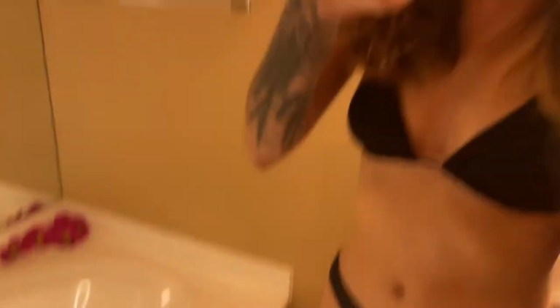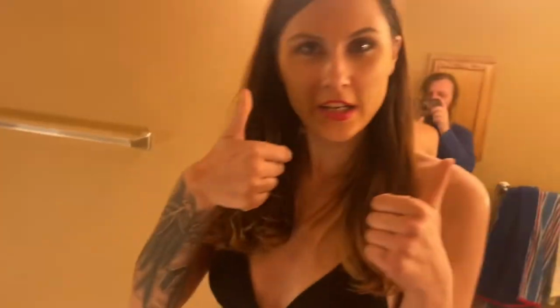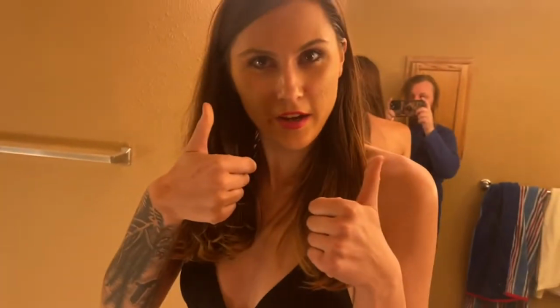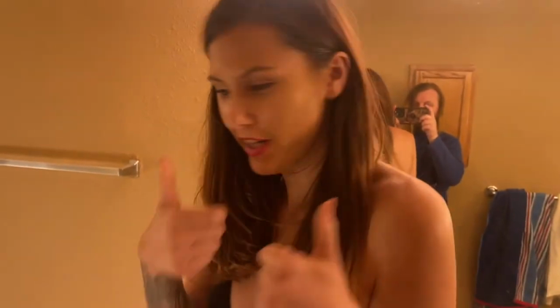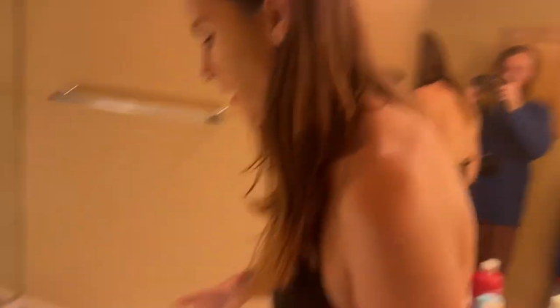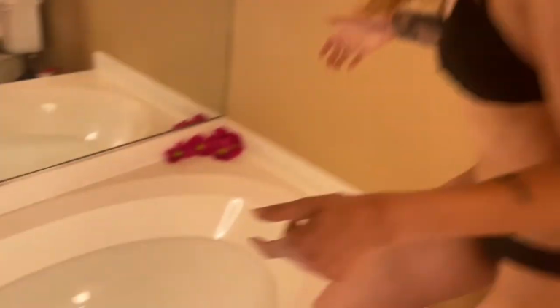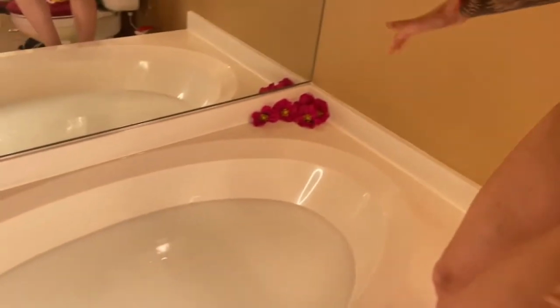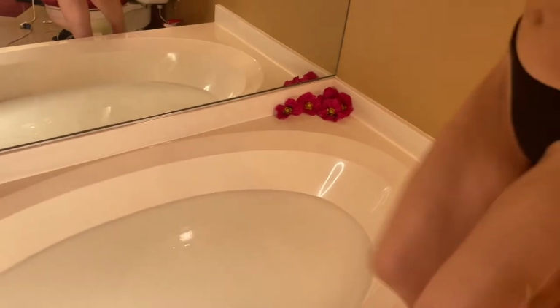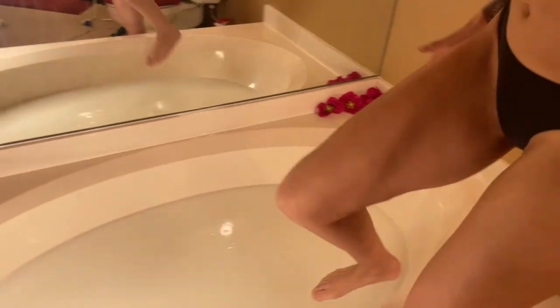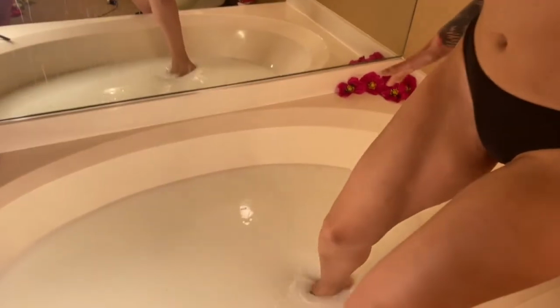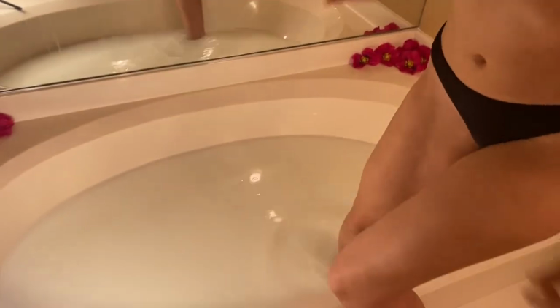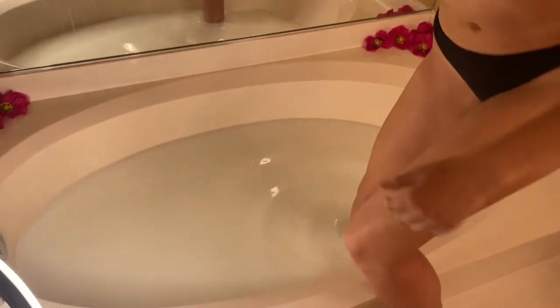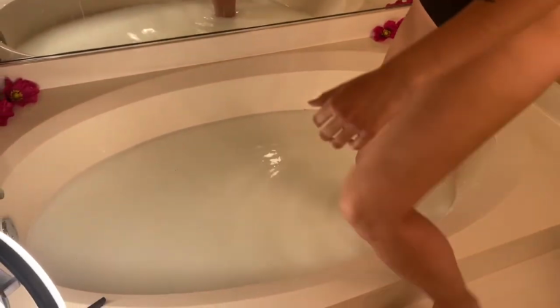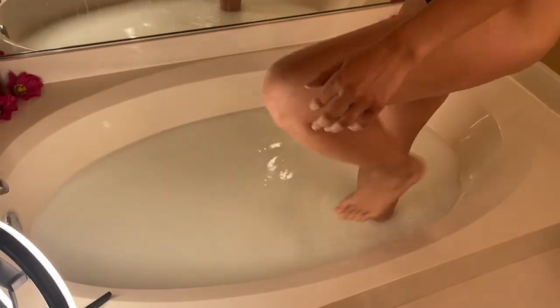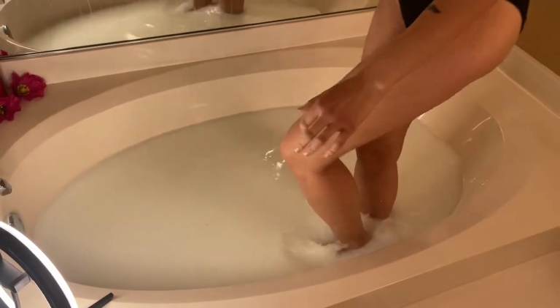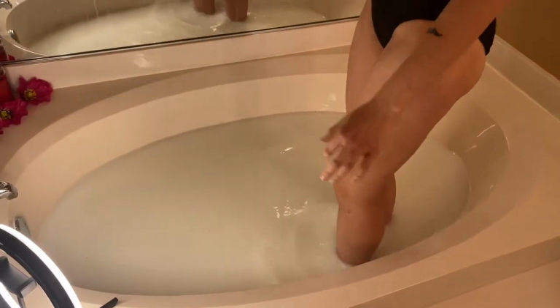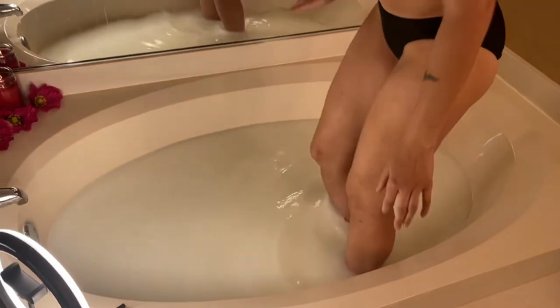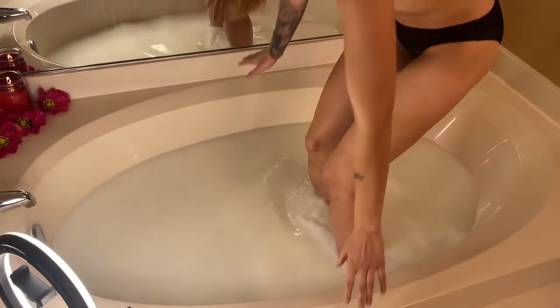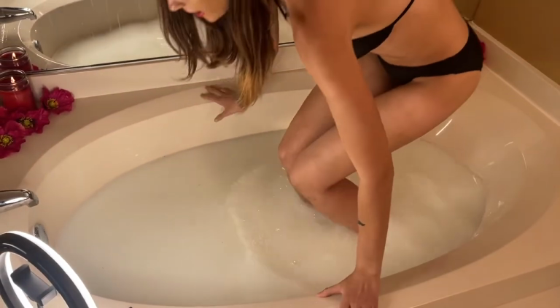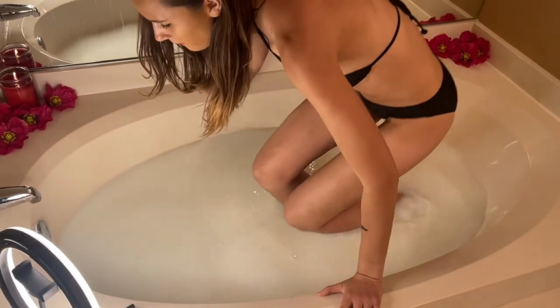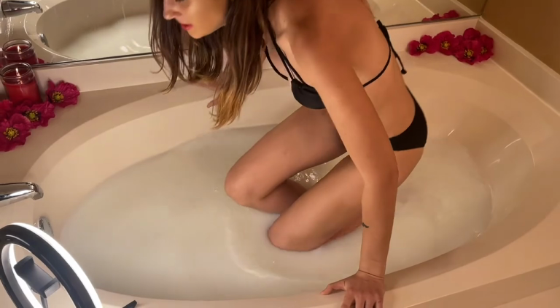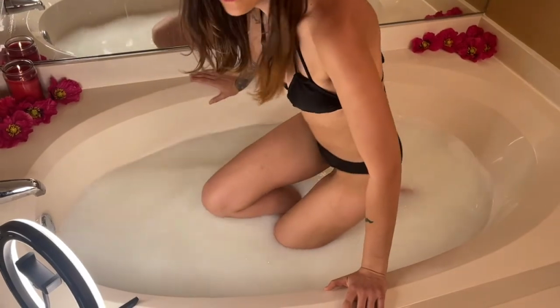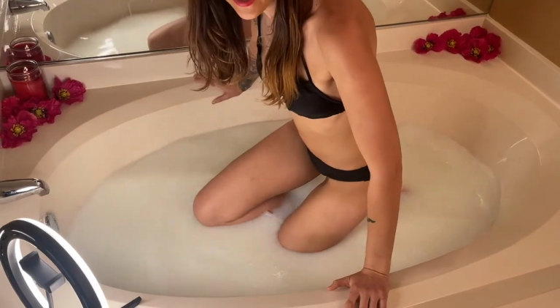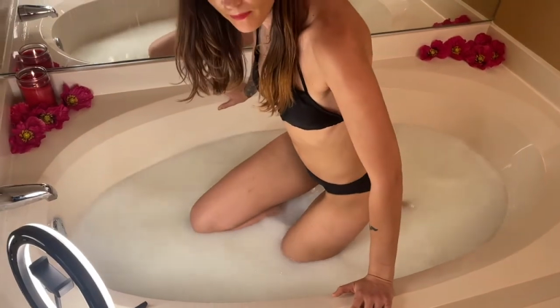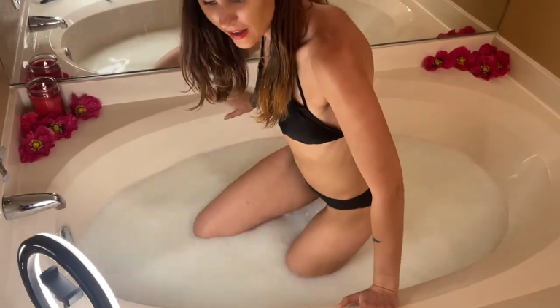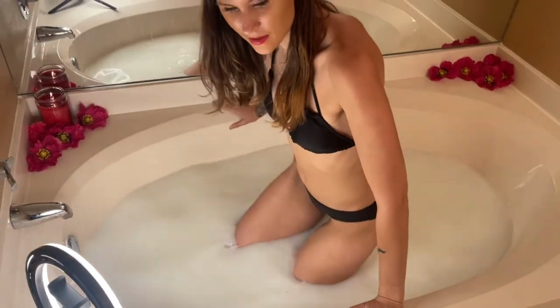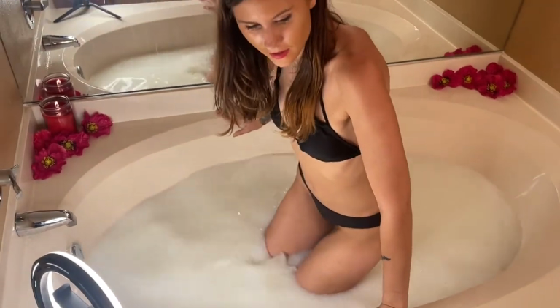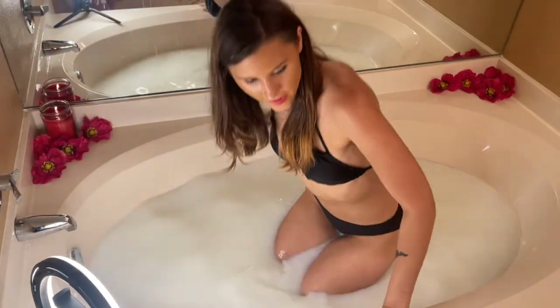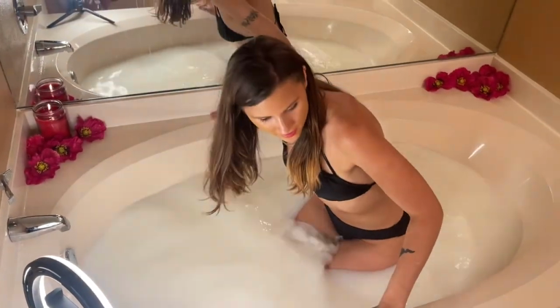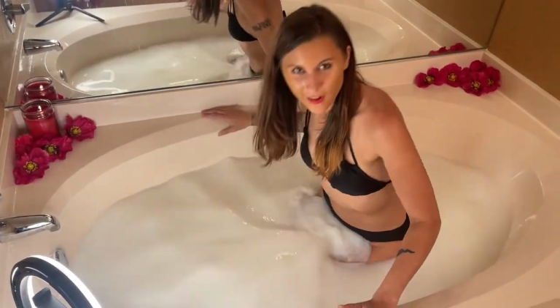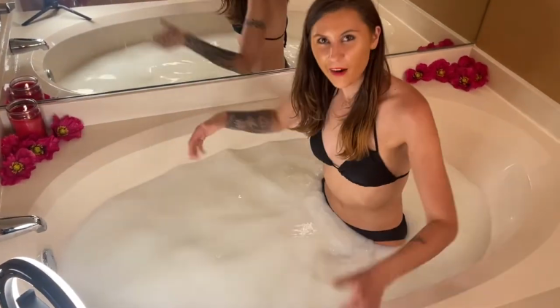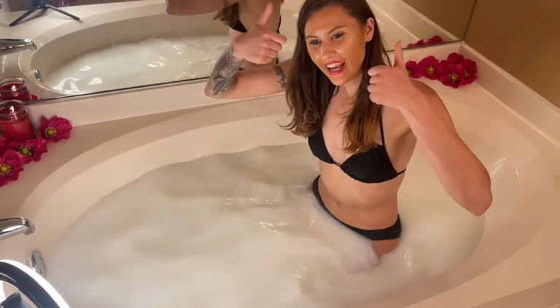Getting in the tub — alright let's see how this feels. Oh, that feels good. It's a little hot, but it ain't bad. It's suitable. Alright, we're in.